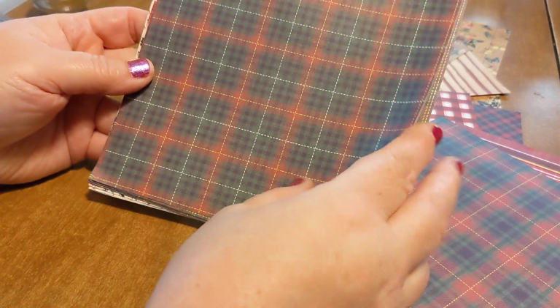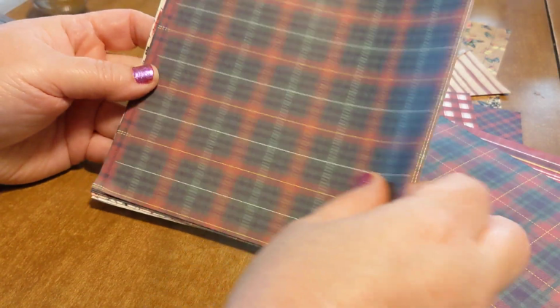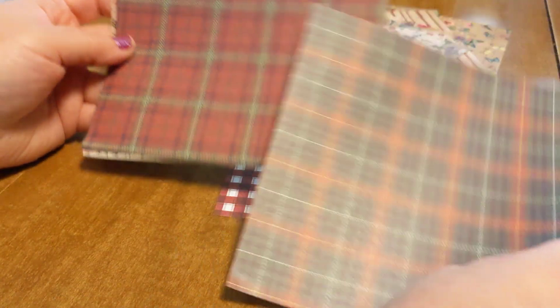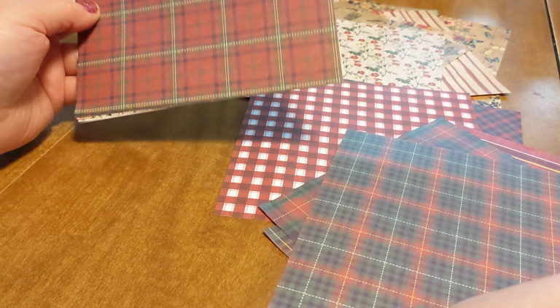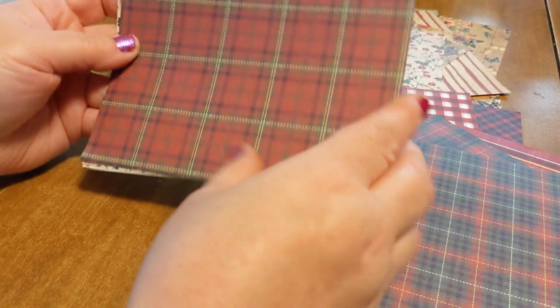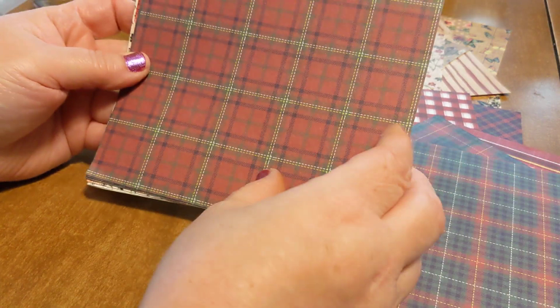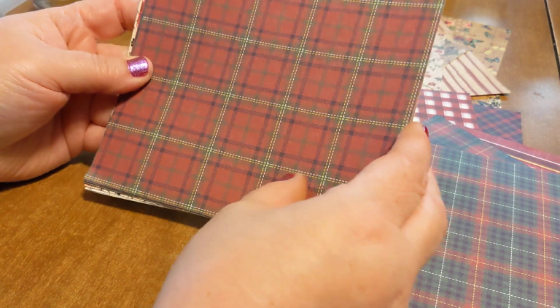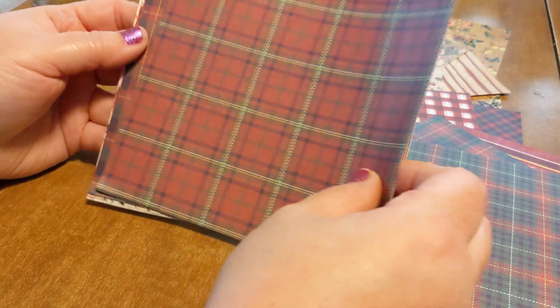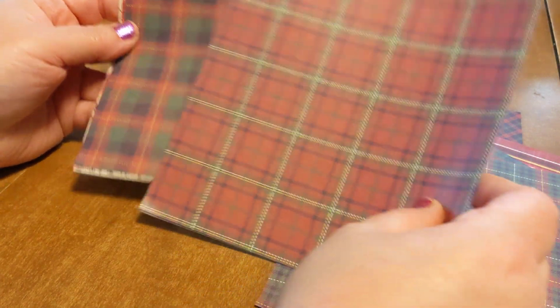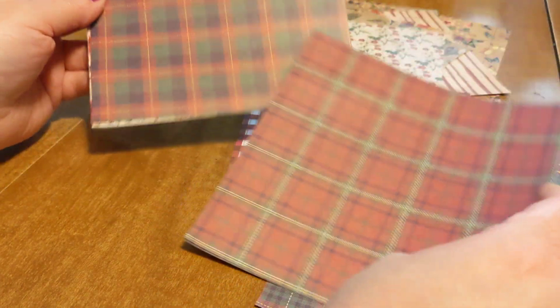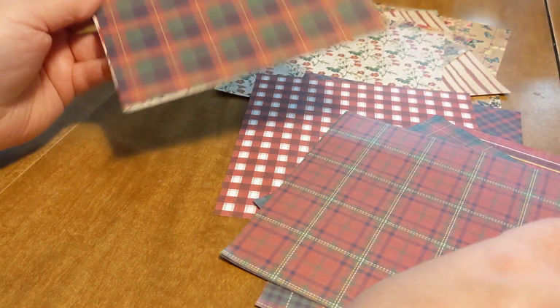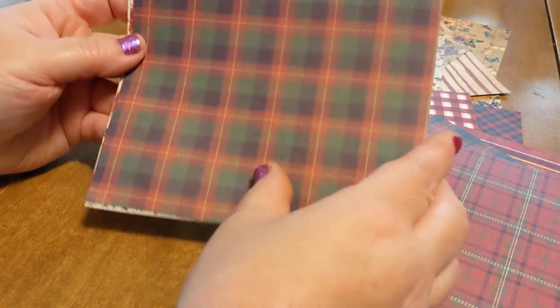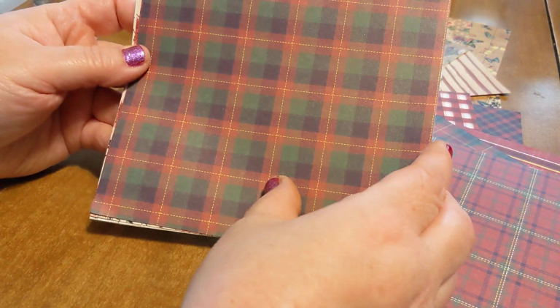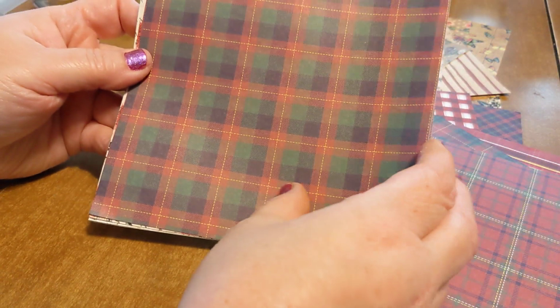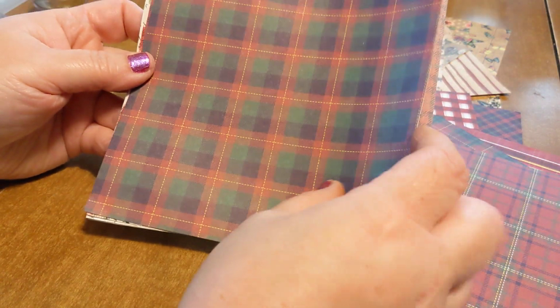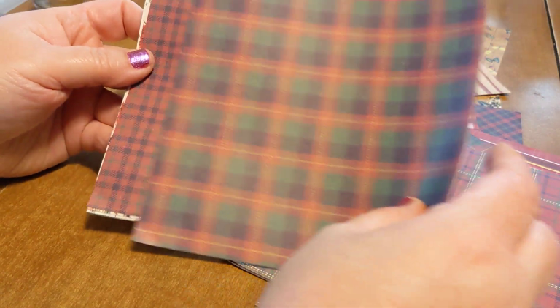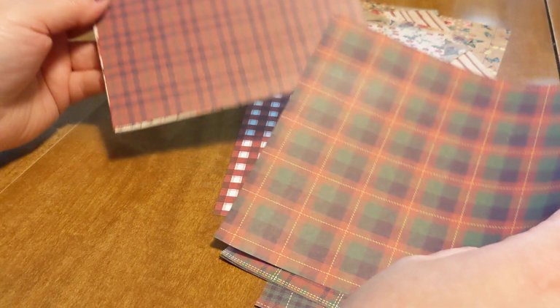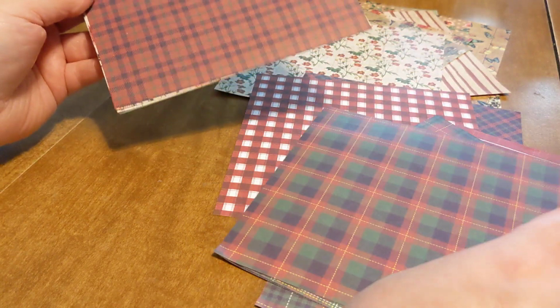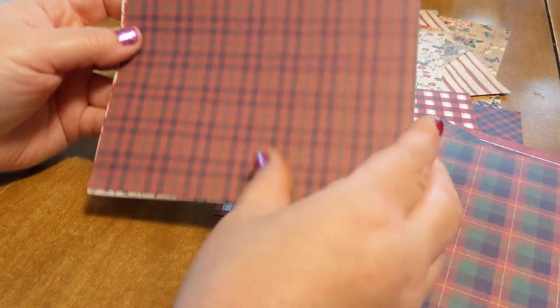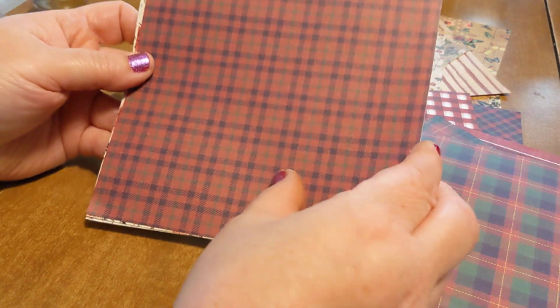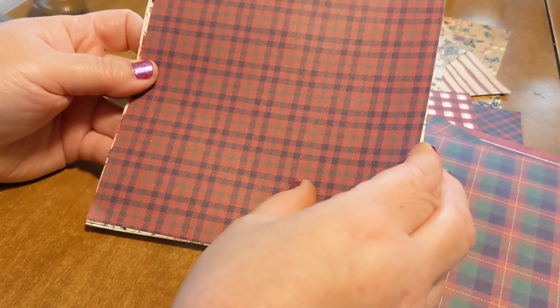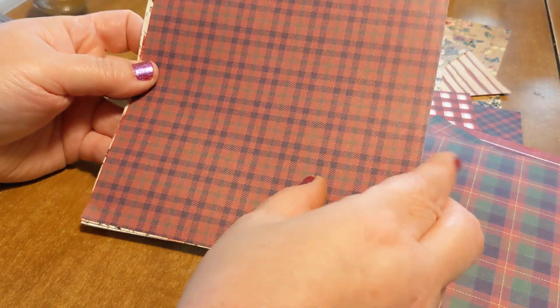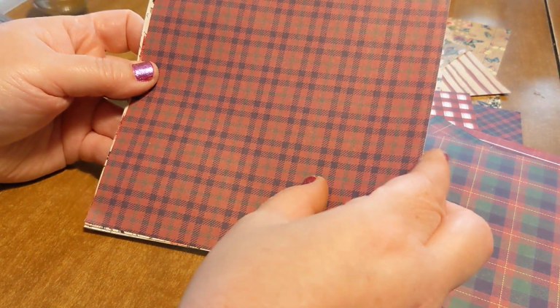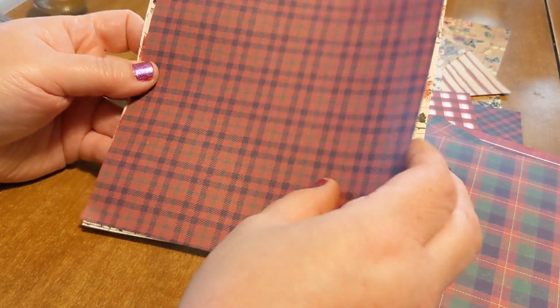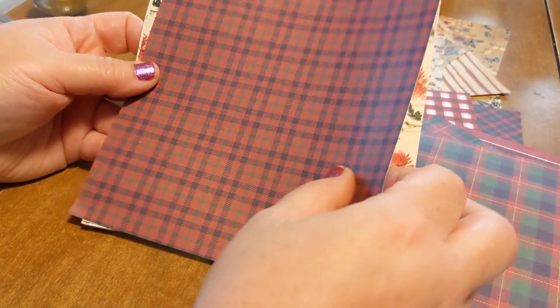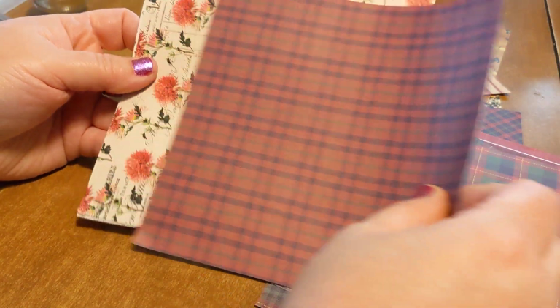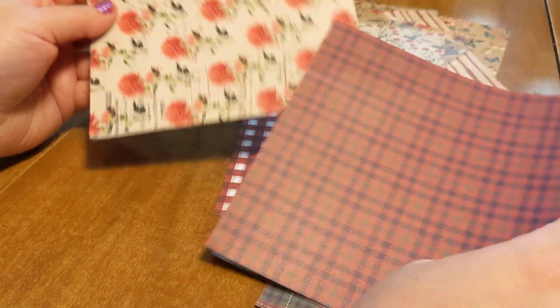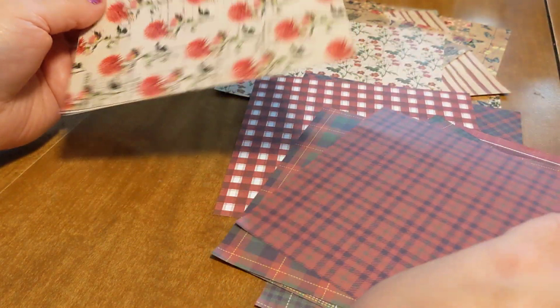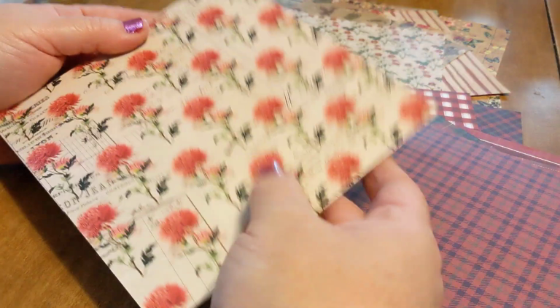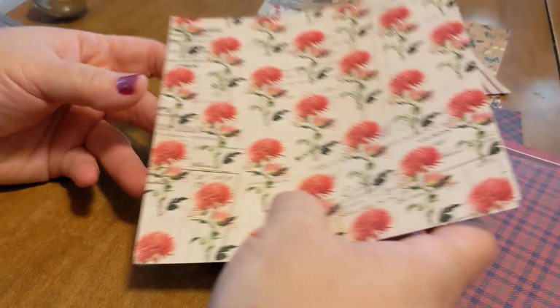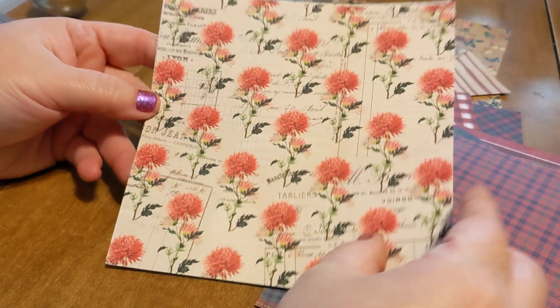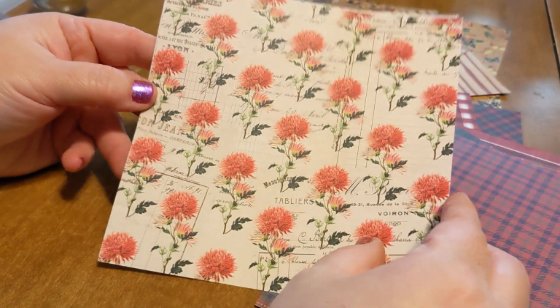They're one-sided, so the other side is white. And these are all 6x6. I do like that size, just because it's easier to work with when you're making cards and stuff — and also just easier to die-cut.